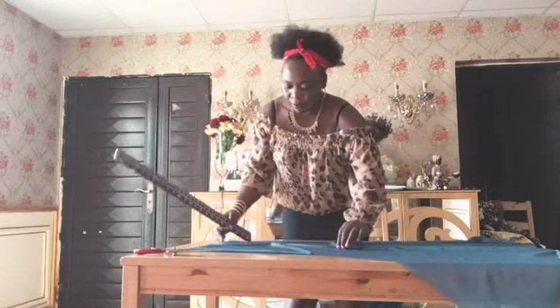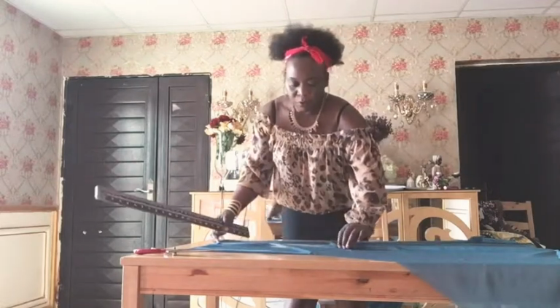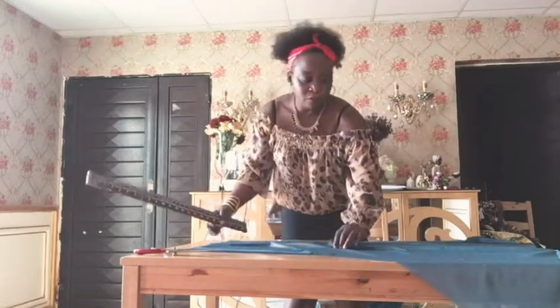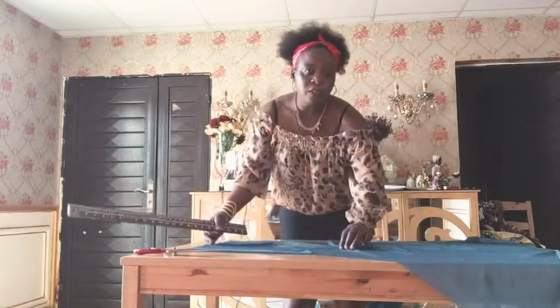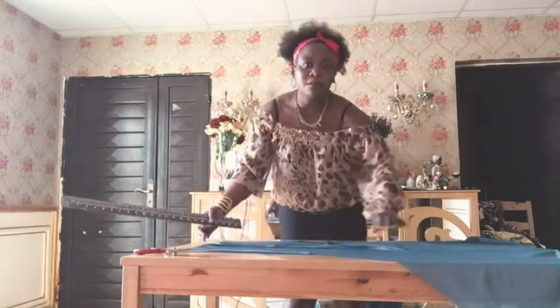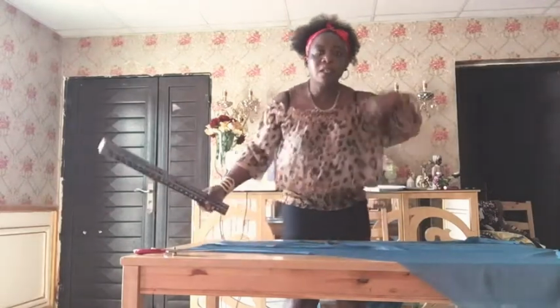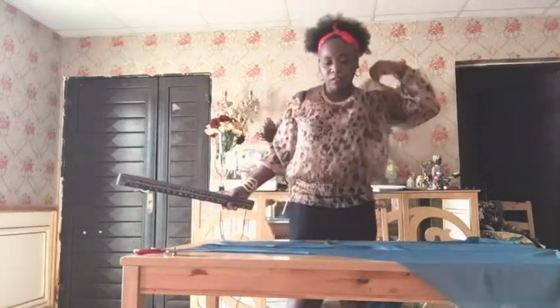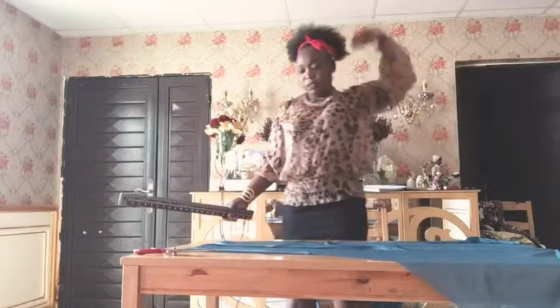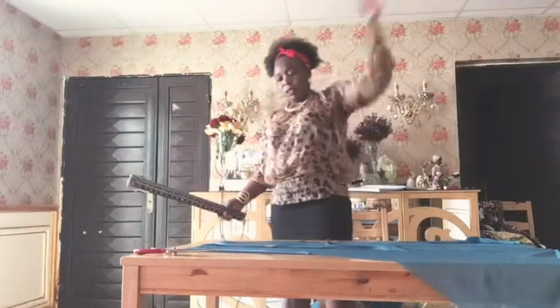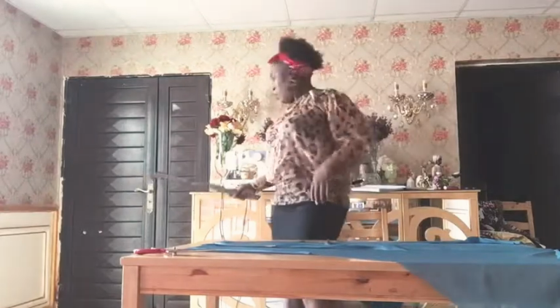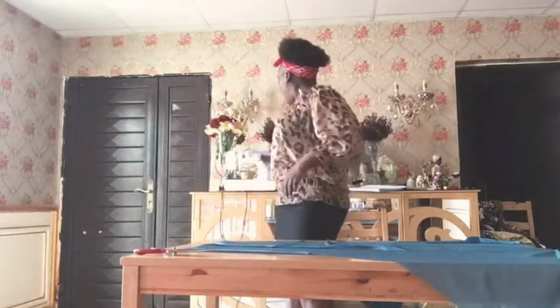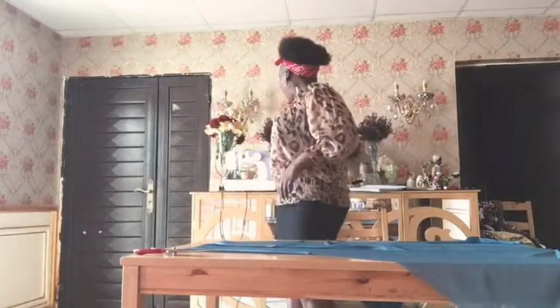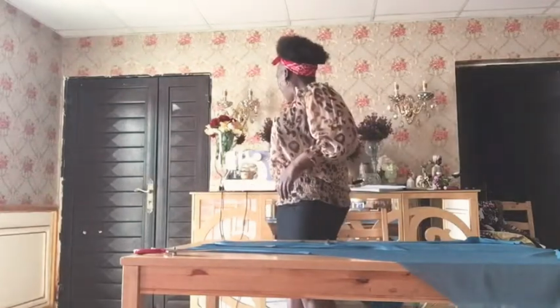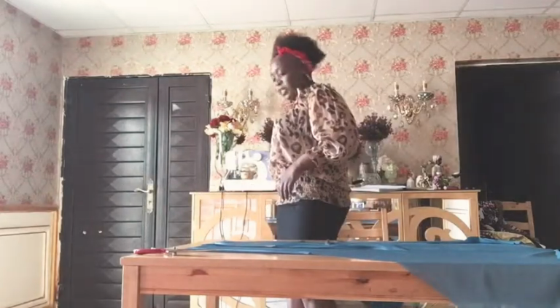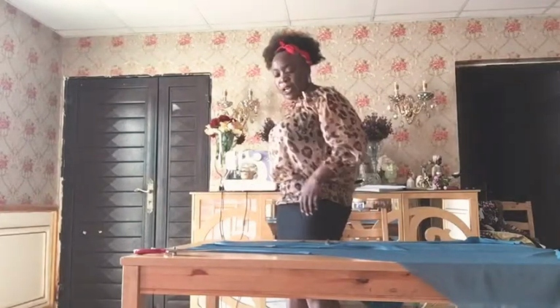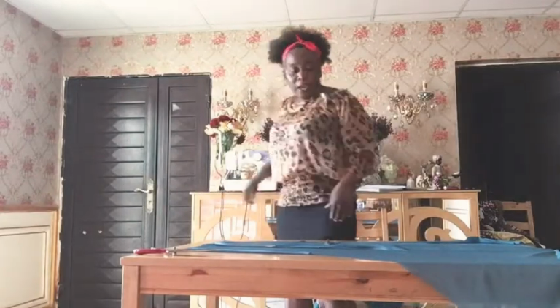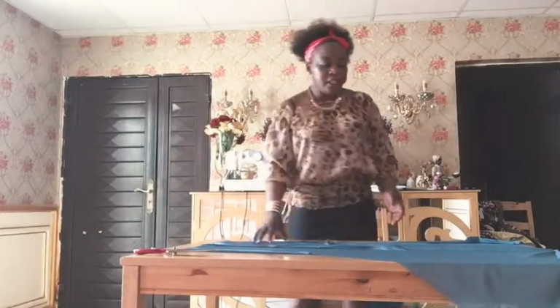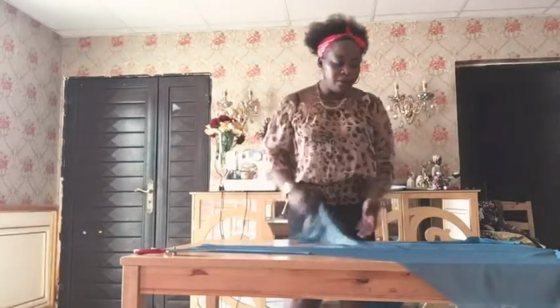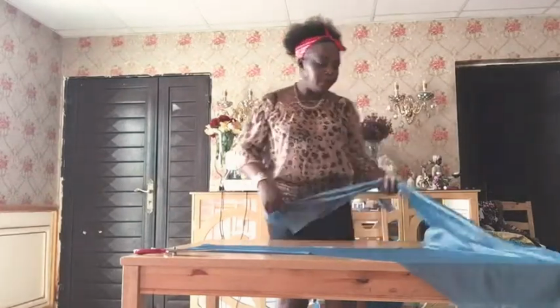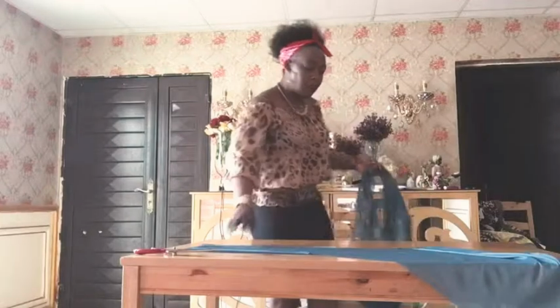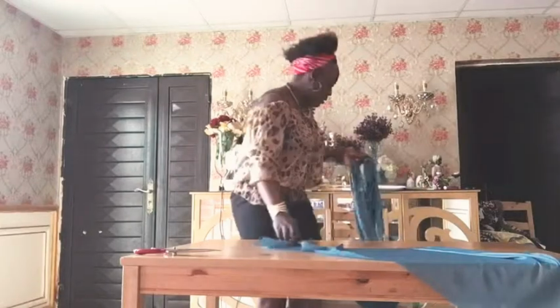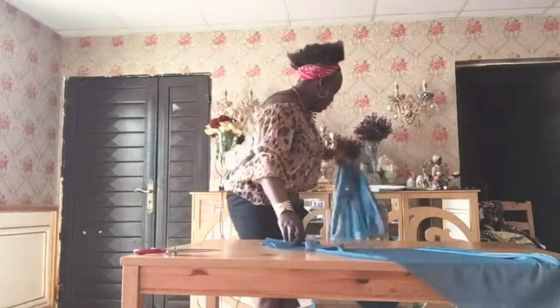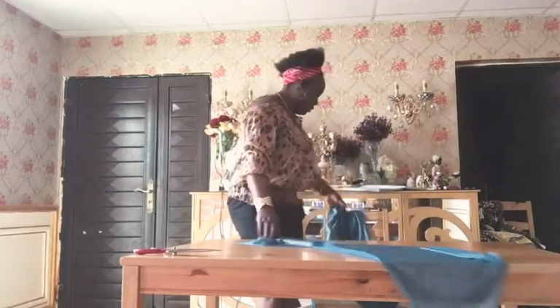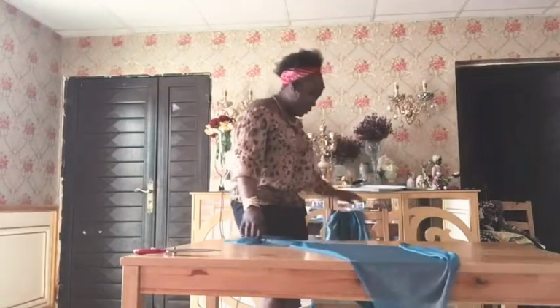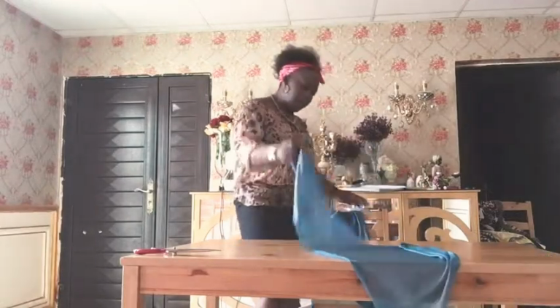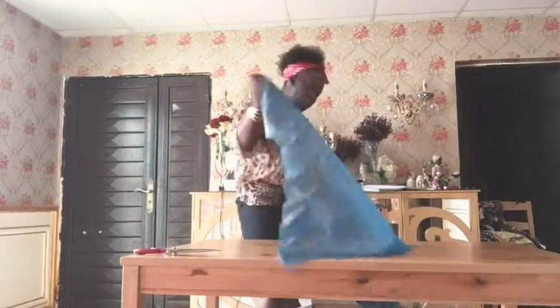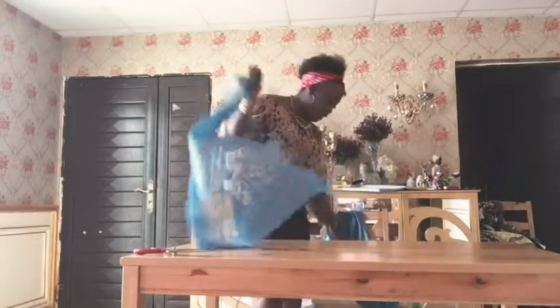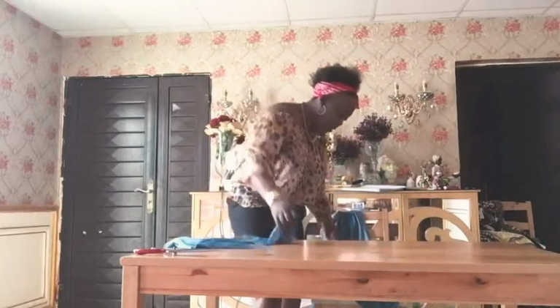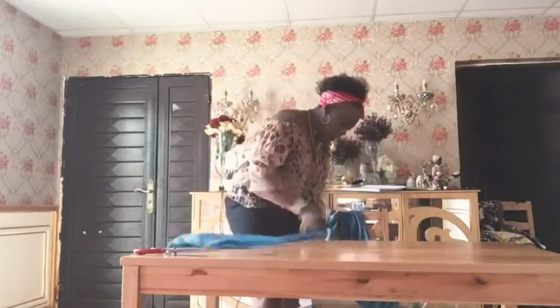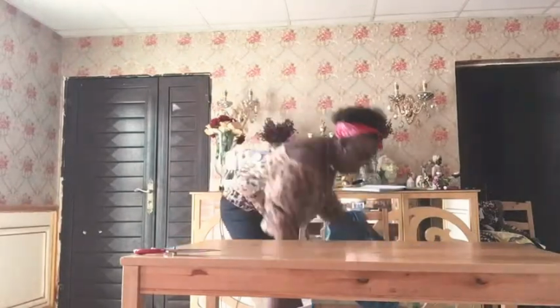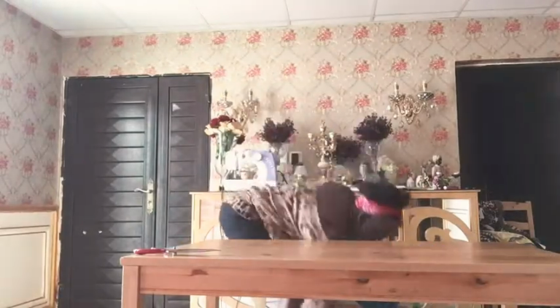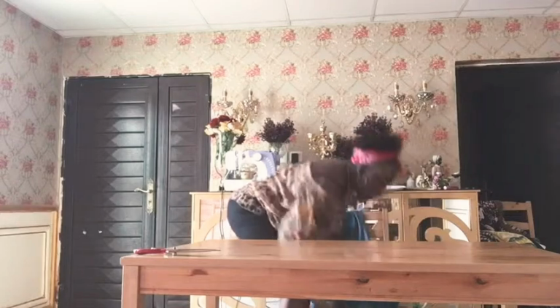Now we will join them together like this. So that one I have finished. And now, this one at the front panel, and I am going to fold again.